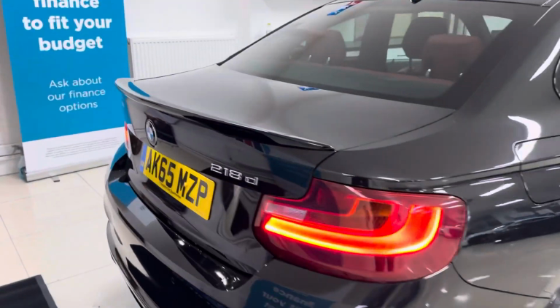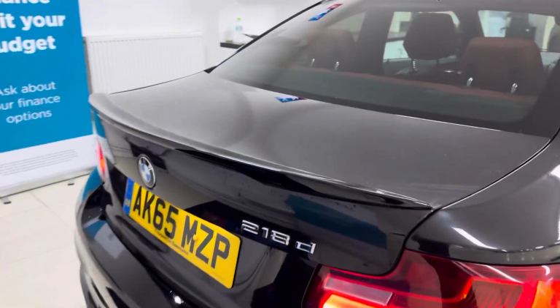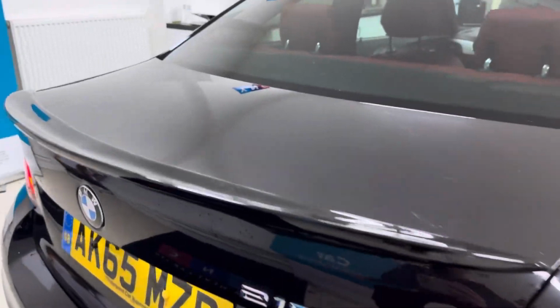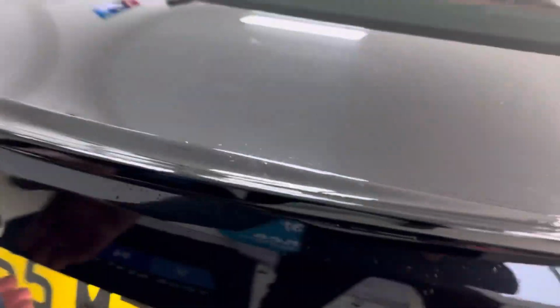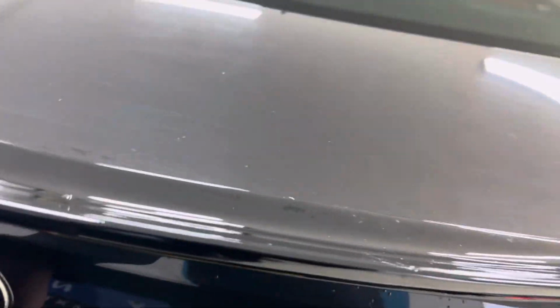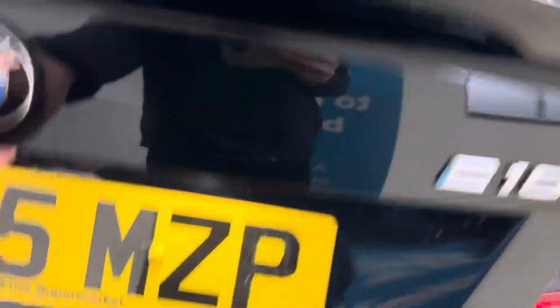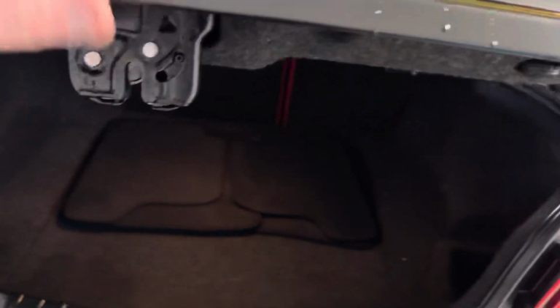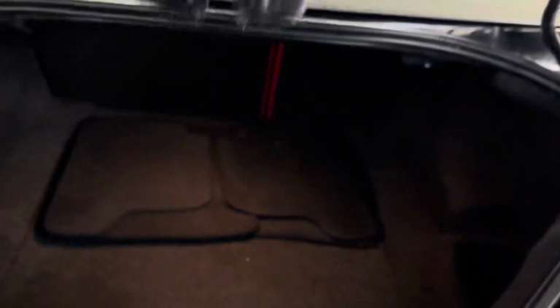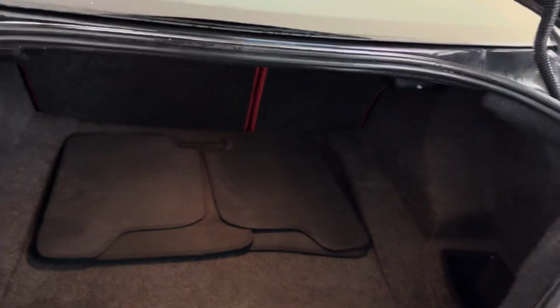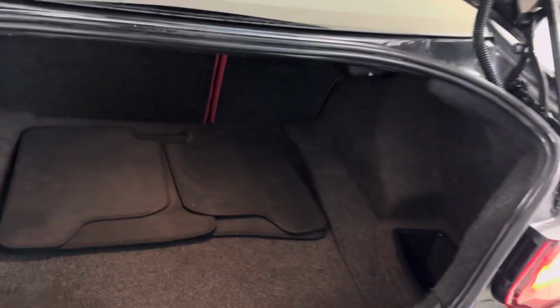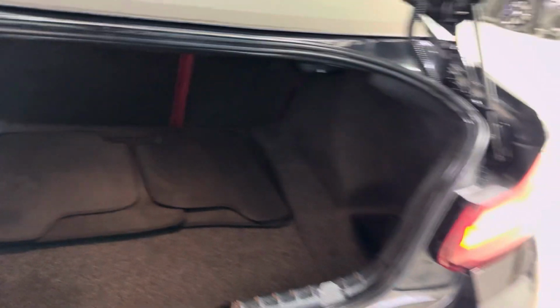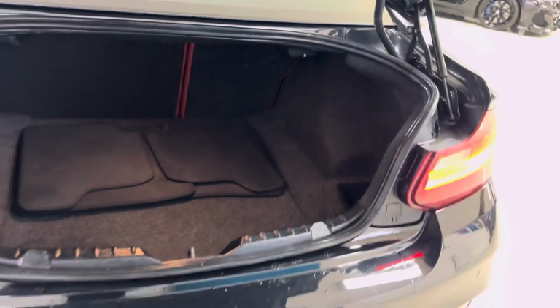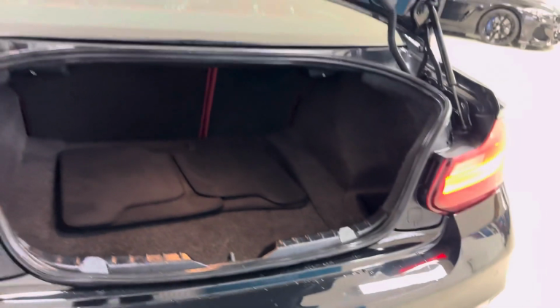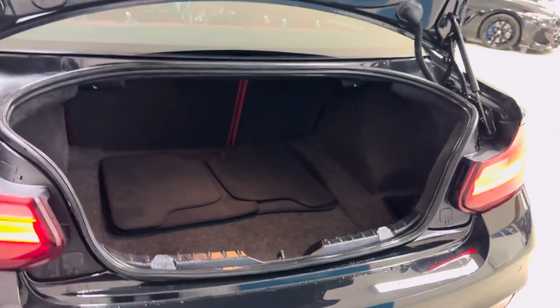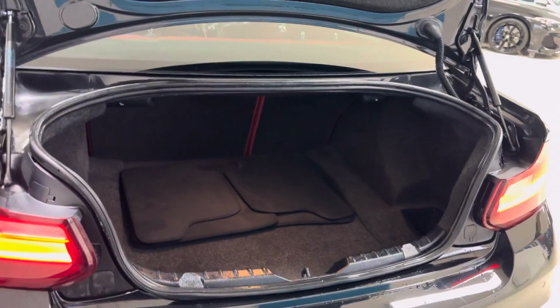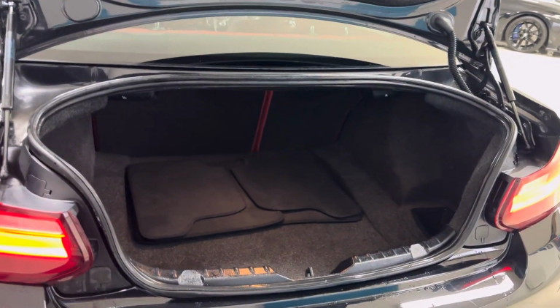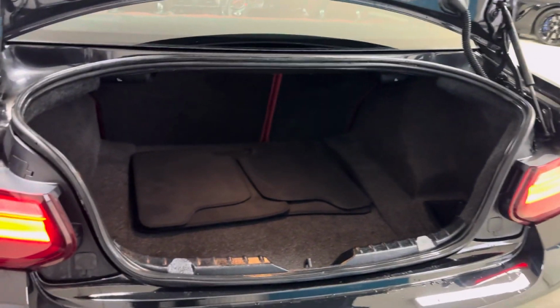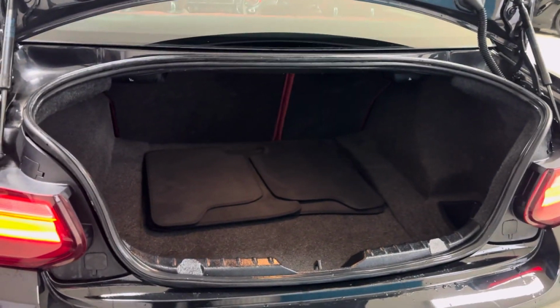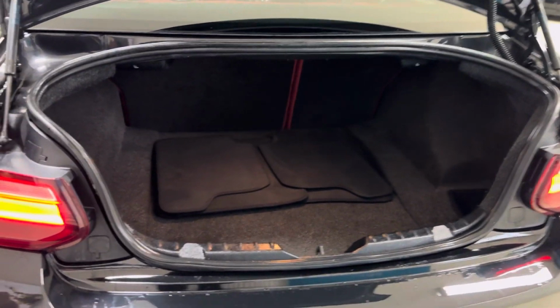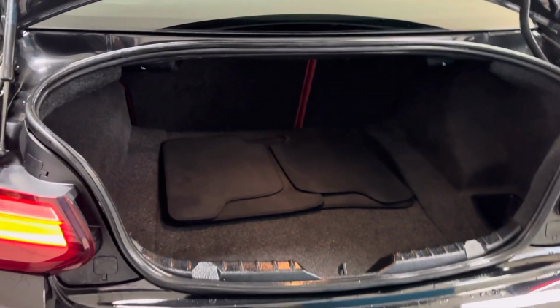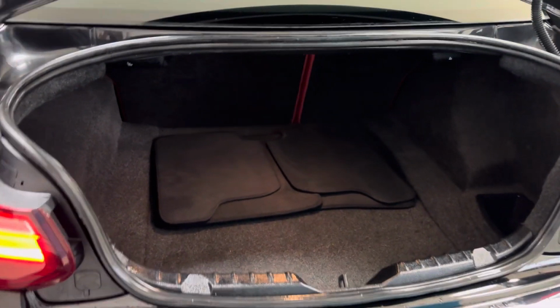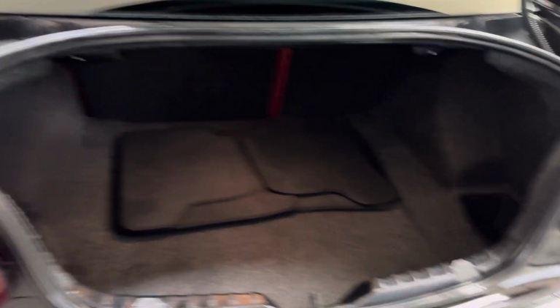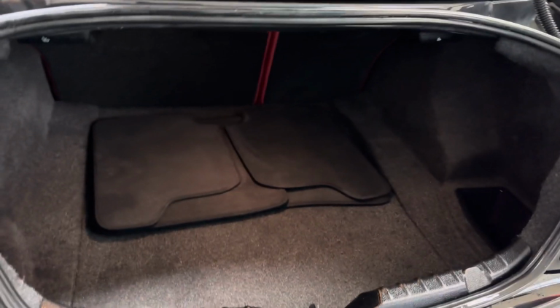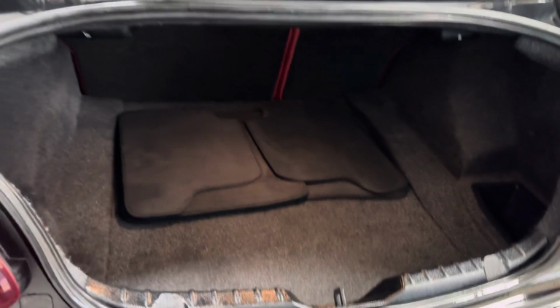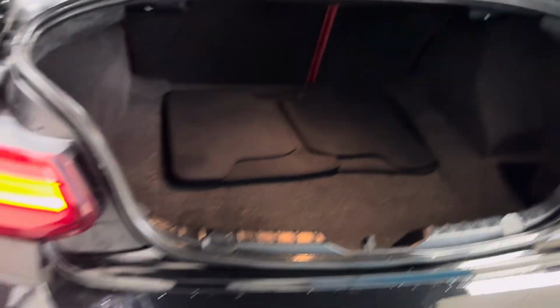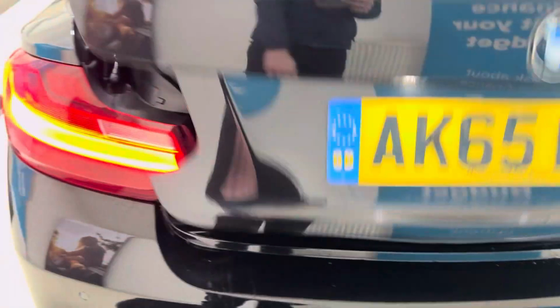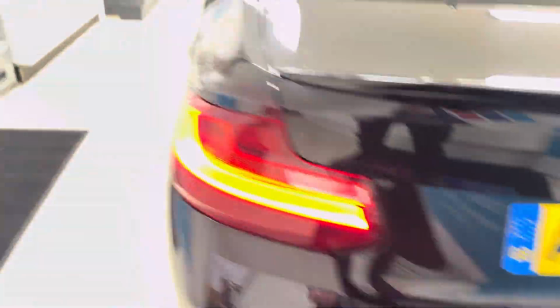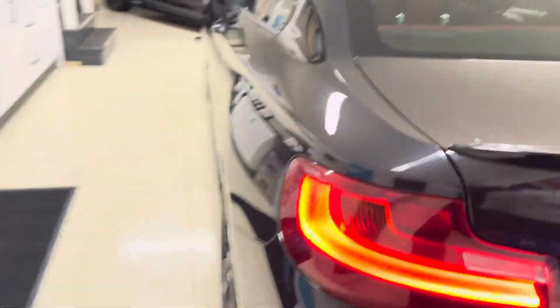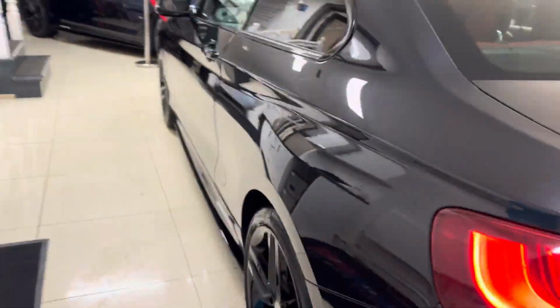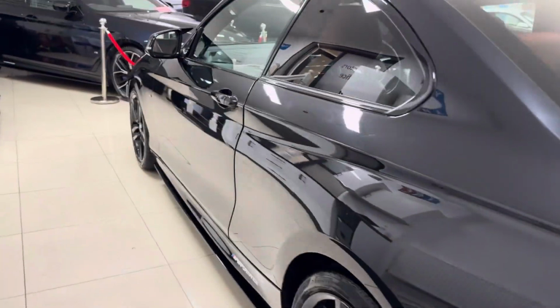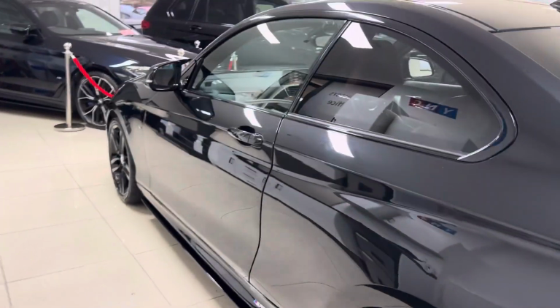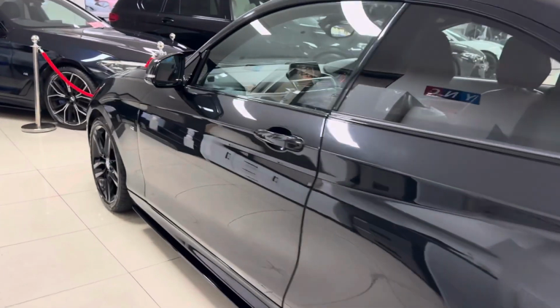Around at the back, the 2 Series provides a lot more space than you may believe. You've got a really good sized boot, including folding rear seats. From the outside, it probably looks a smaller car than it actually is.